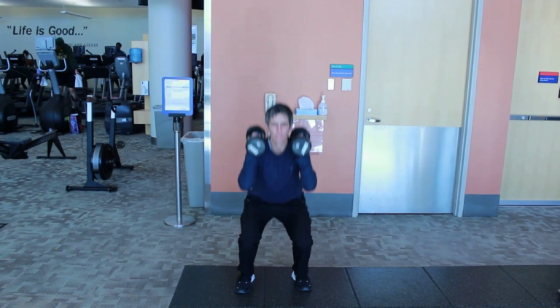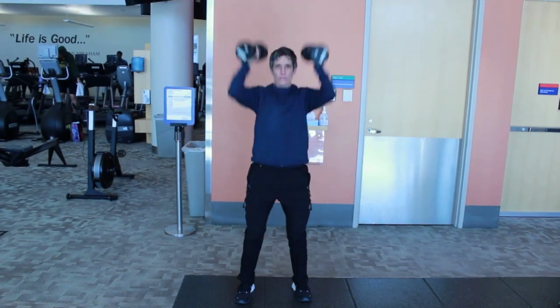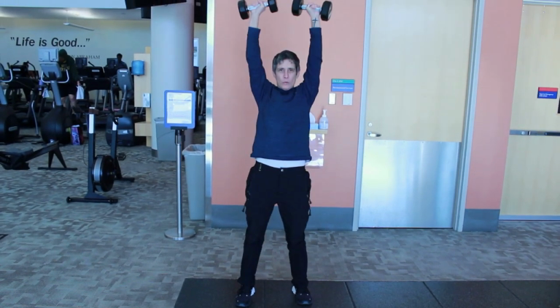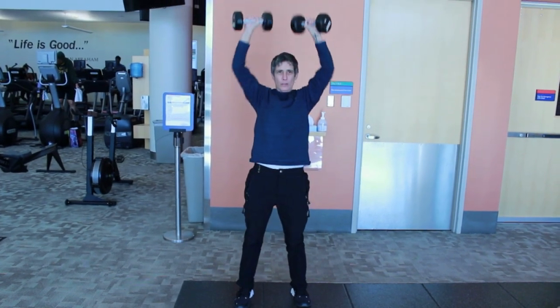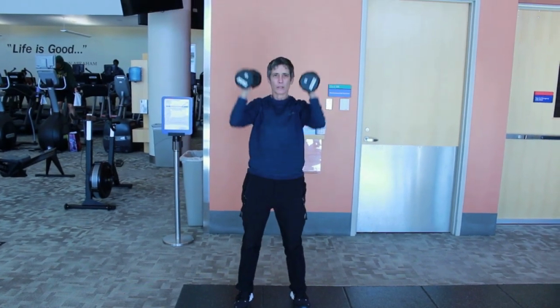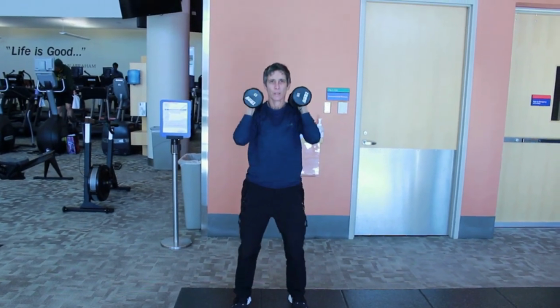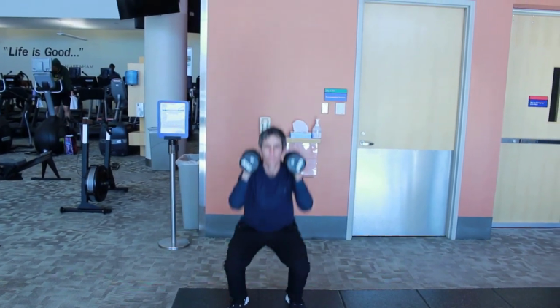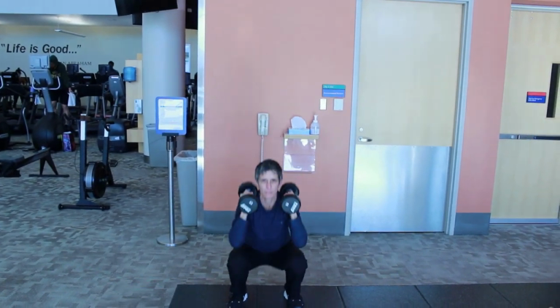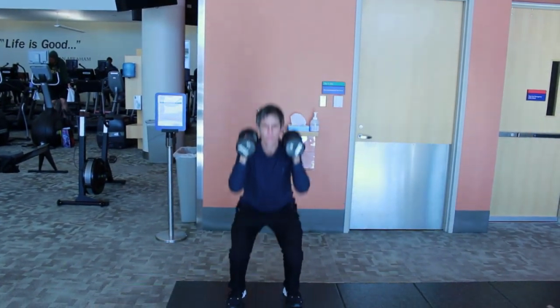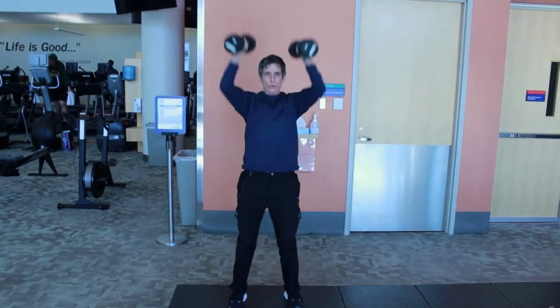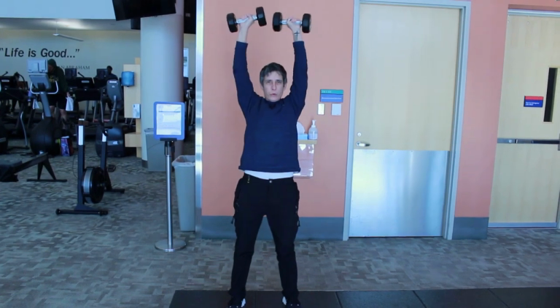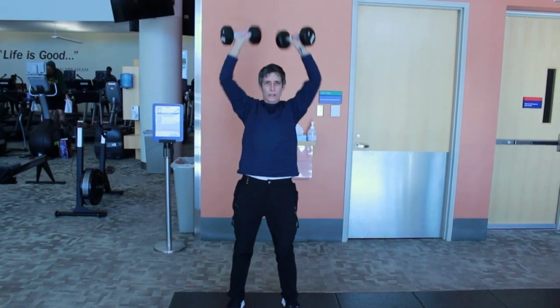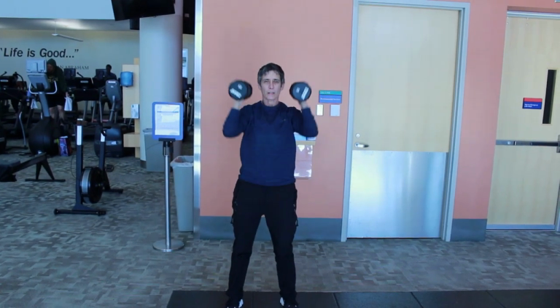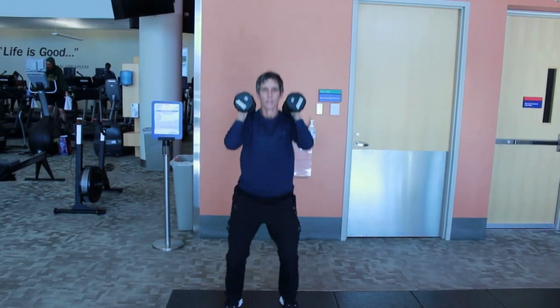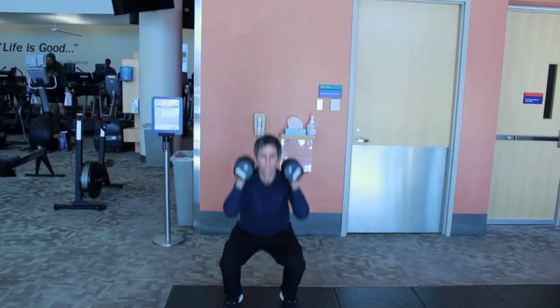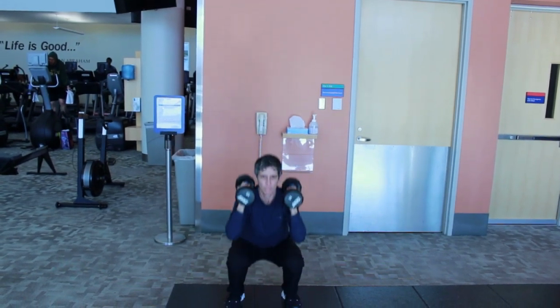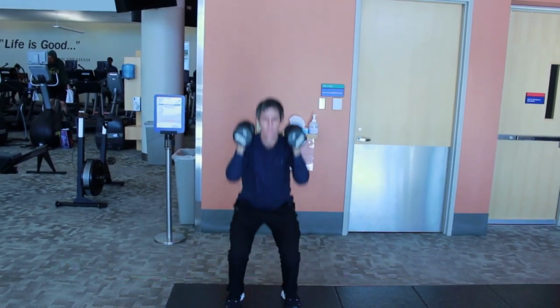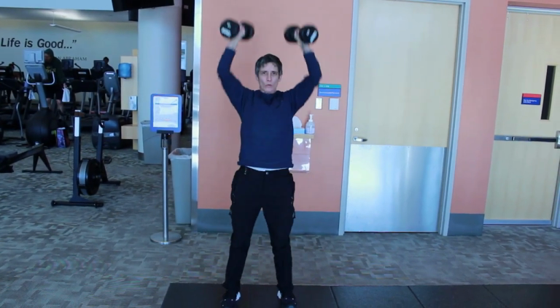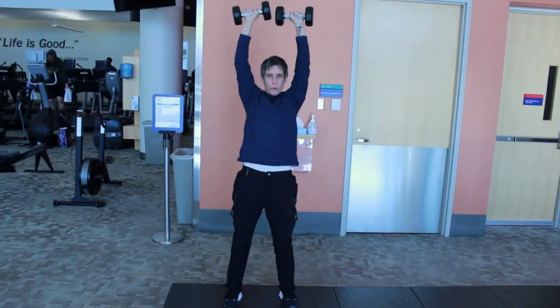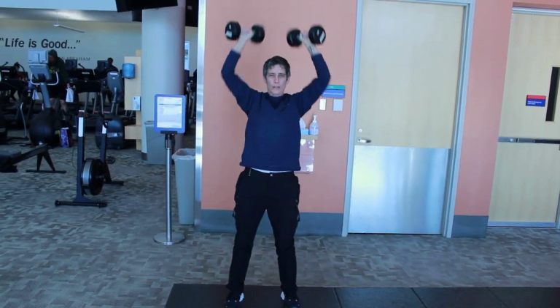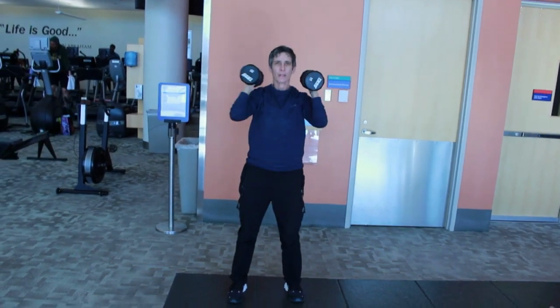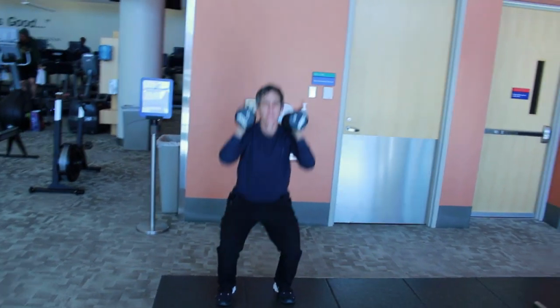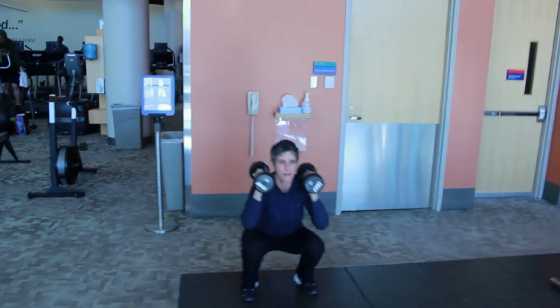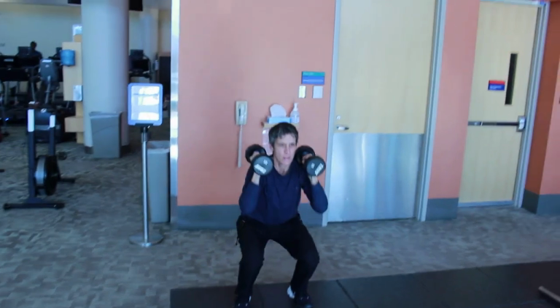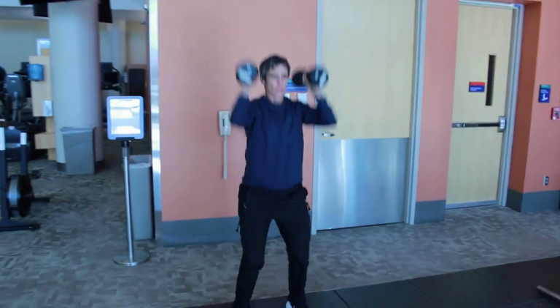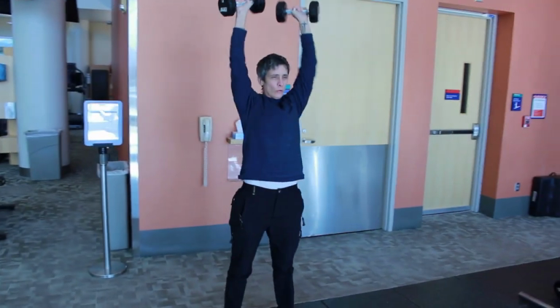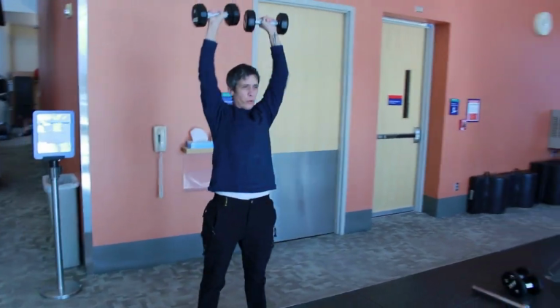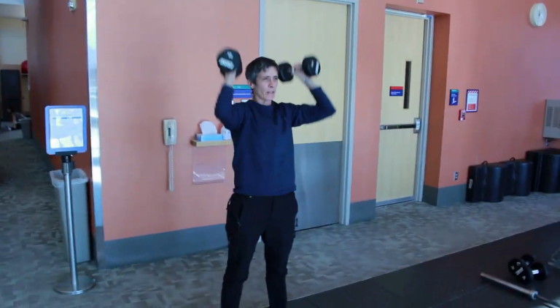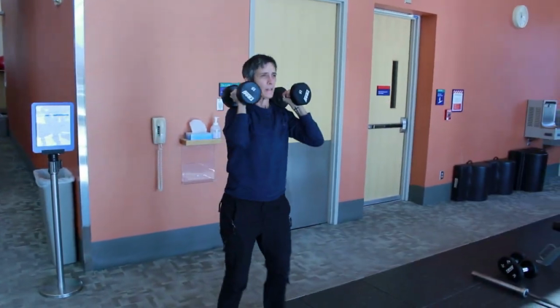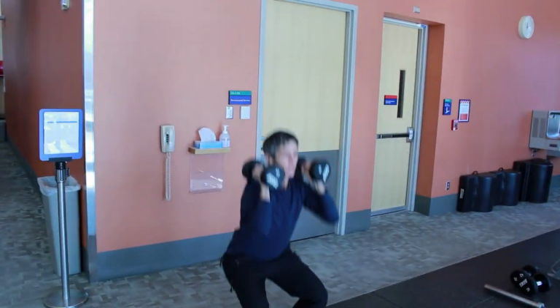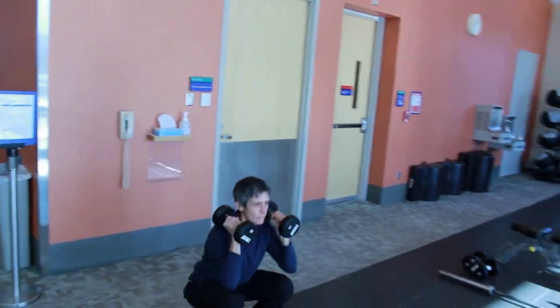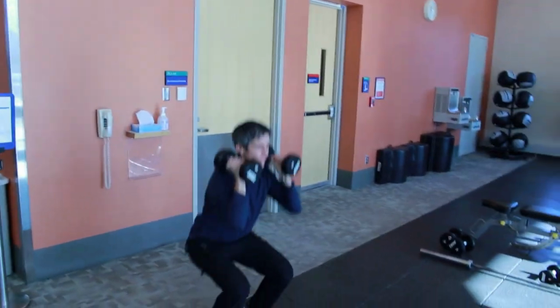Here we have Coach Terry doing a front rack squat to an overhead press. Going into that front rack squat position, and then as she comes out of the front rack squat, she's going into an overhead press.